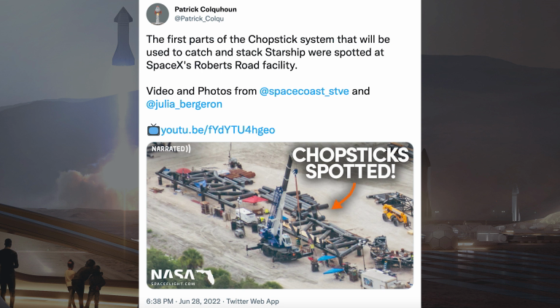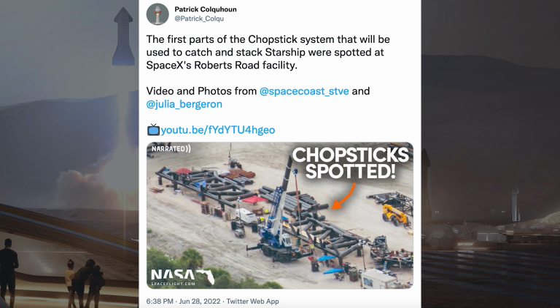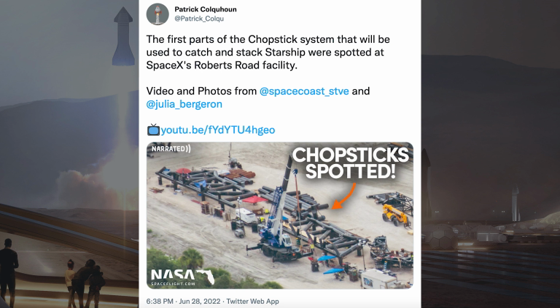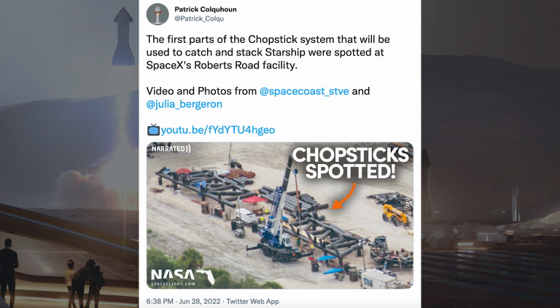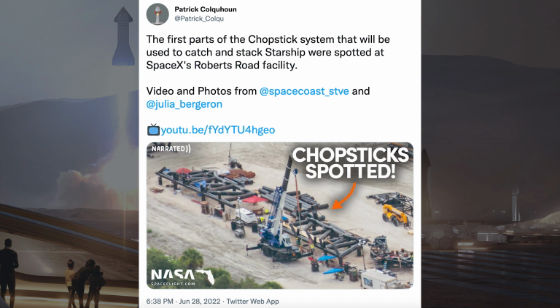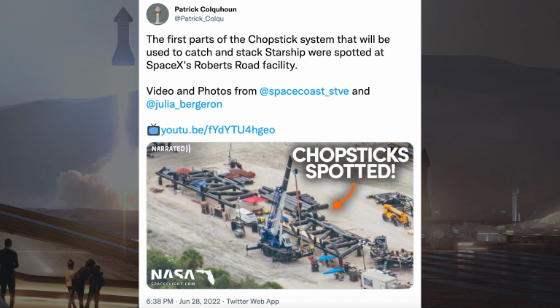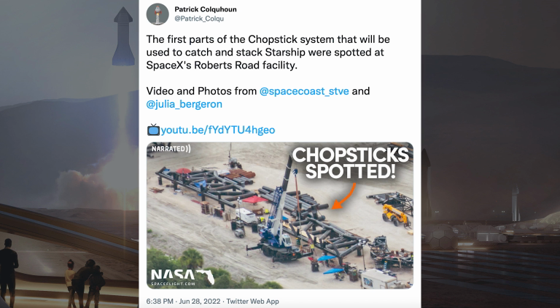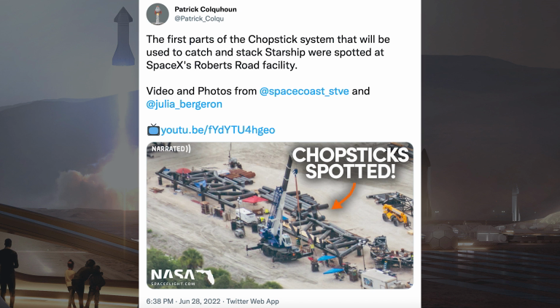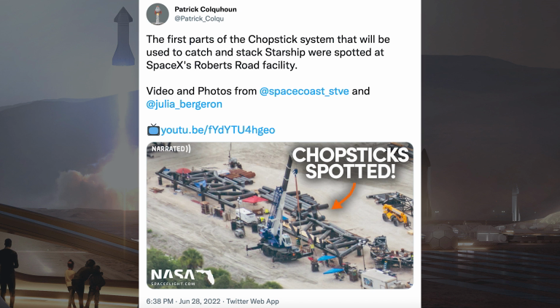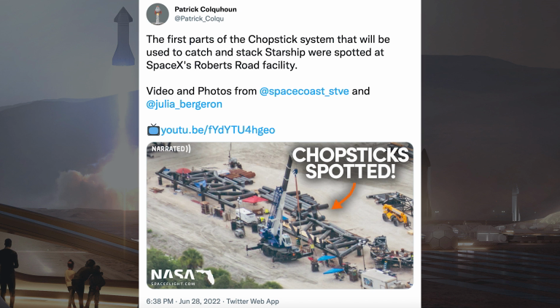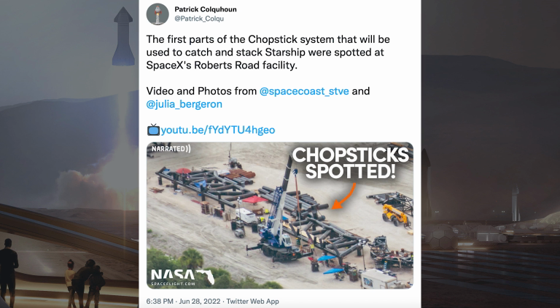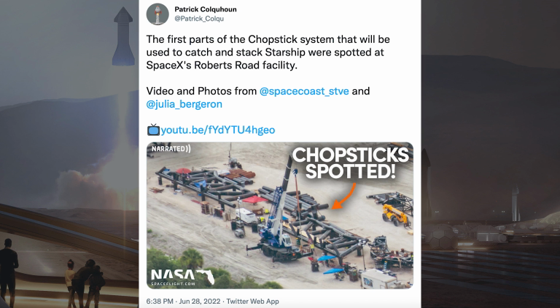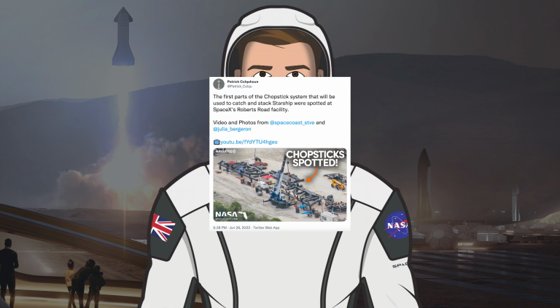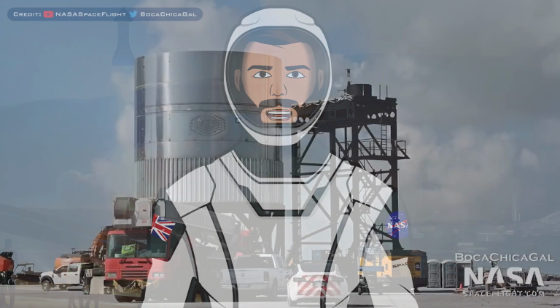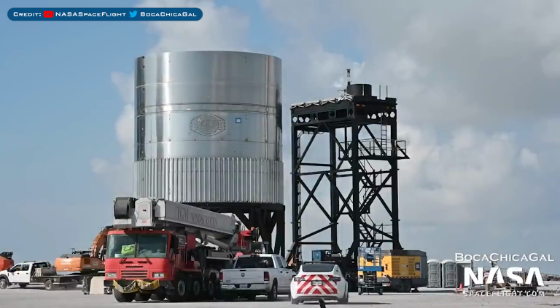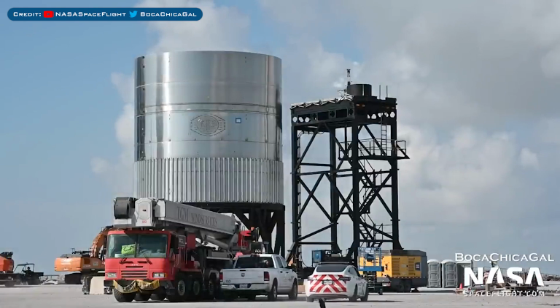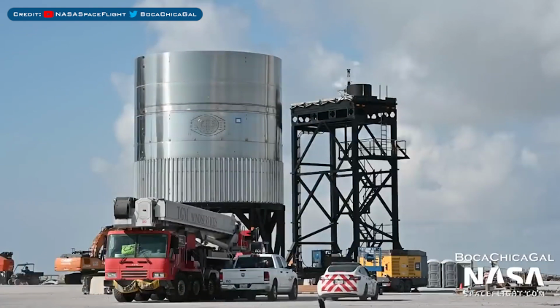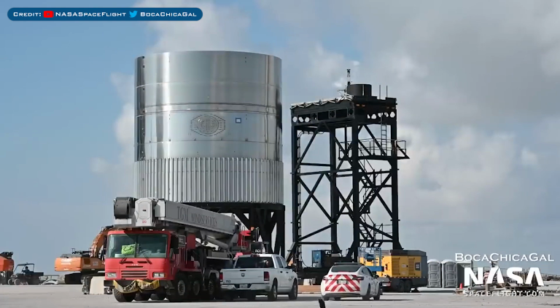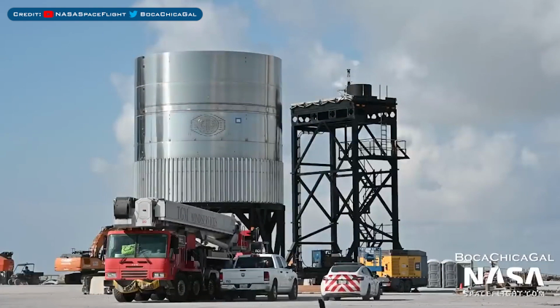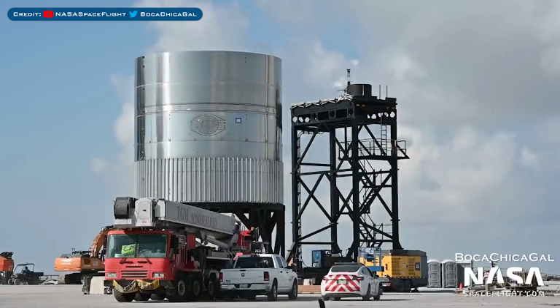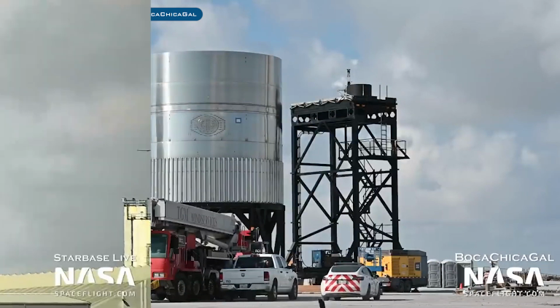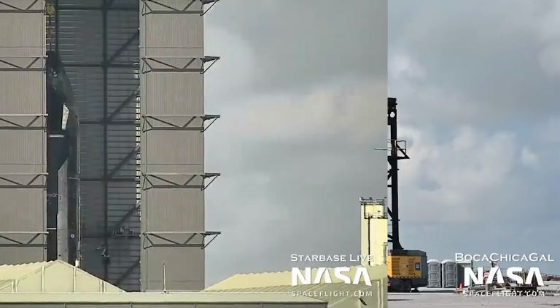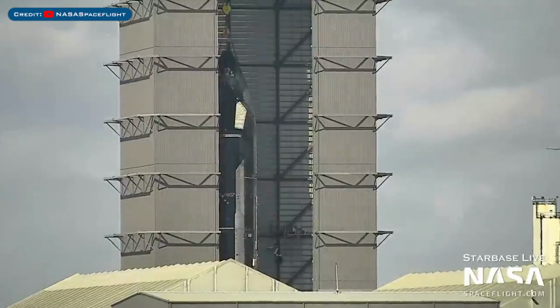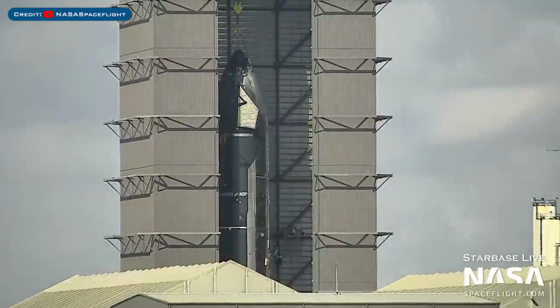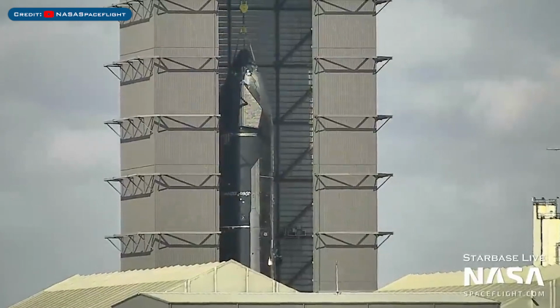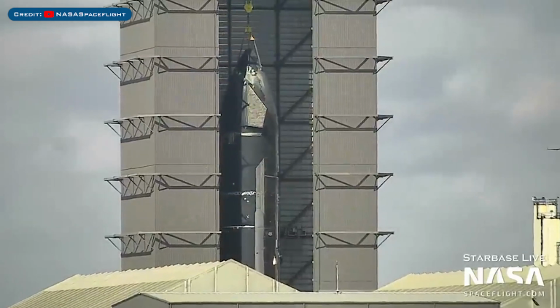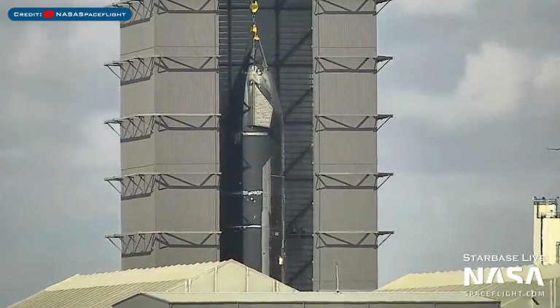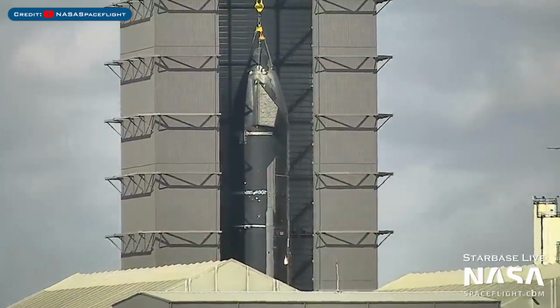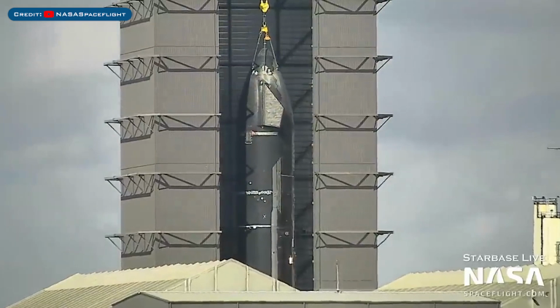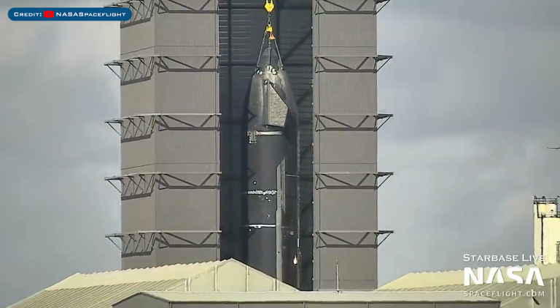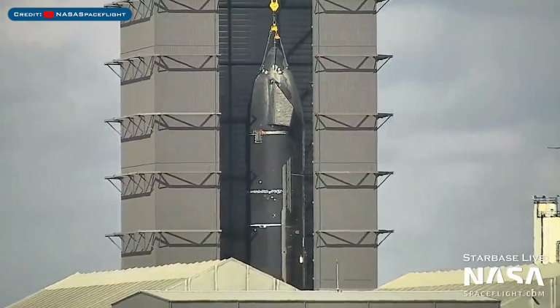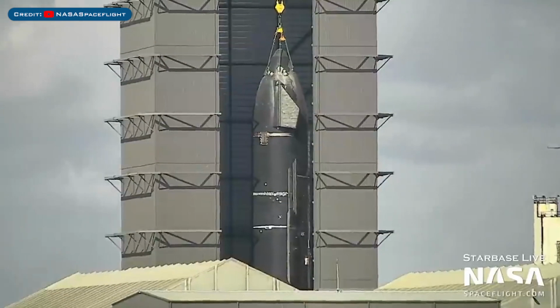It appears they are progressing really fast and there are also pieces for the Starship quick disconnect arm. Here's a view of the EDOME test tank waiting at the launch site. The Ship 24 prototype was seen lifted in the high bay, presumably for Raptor installation.